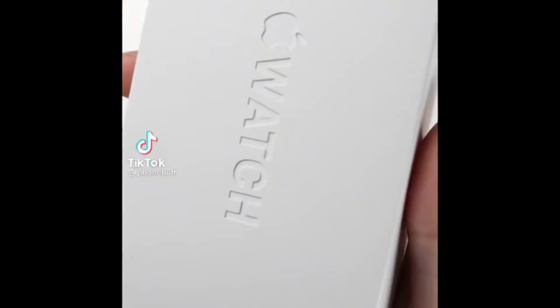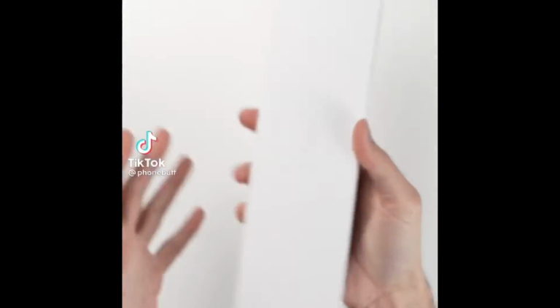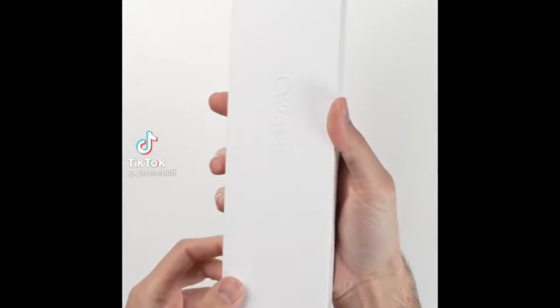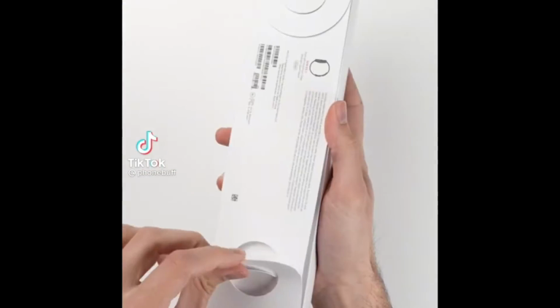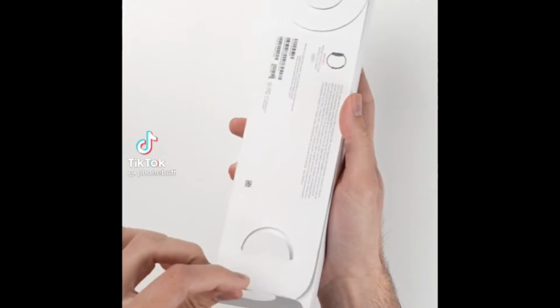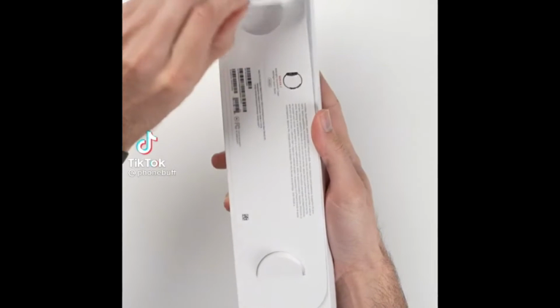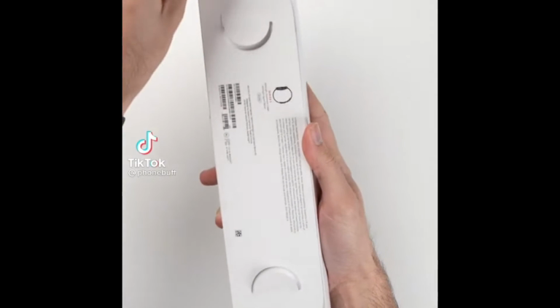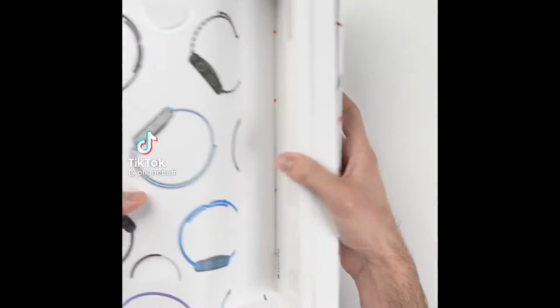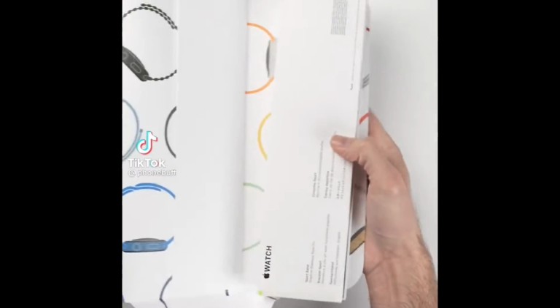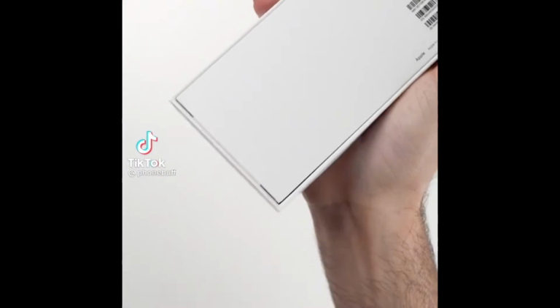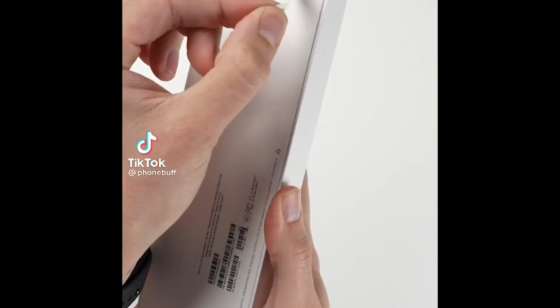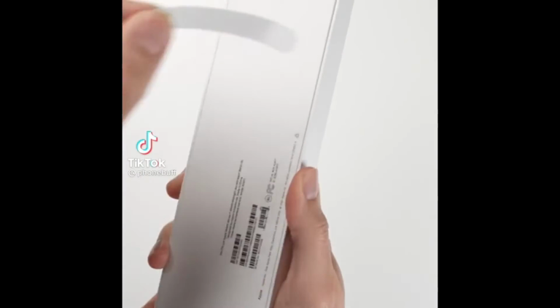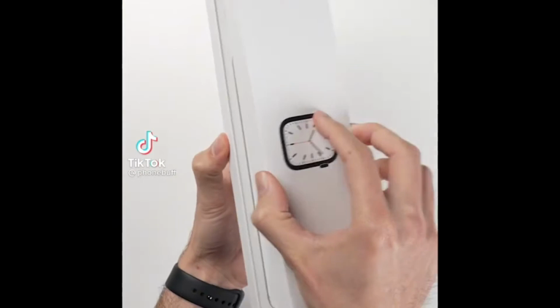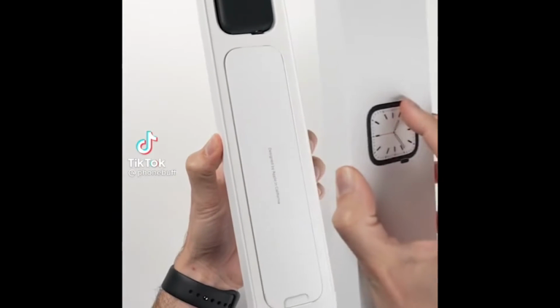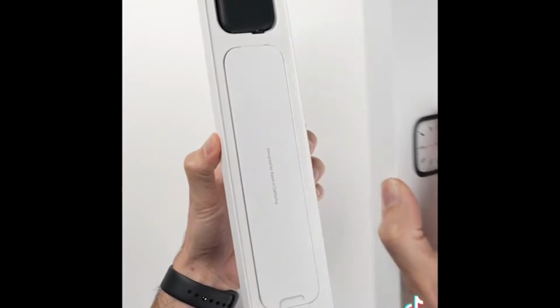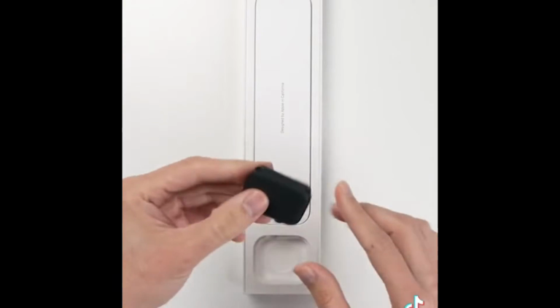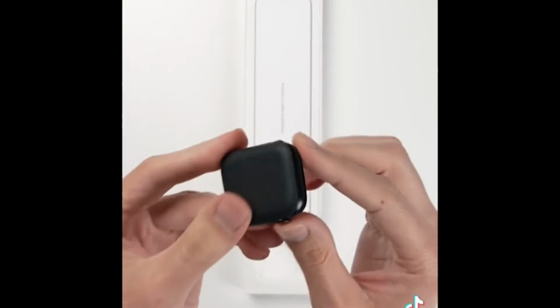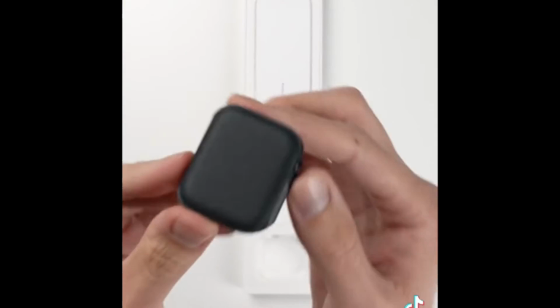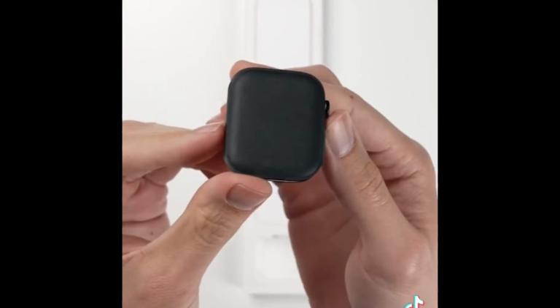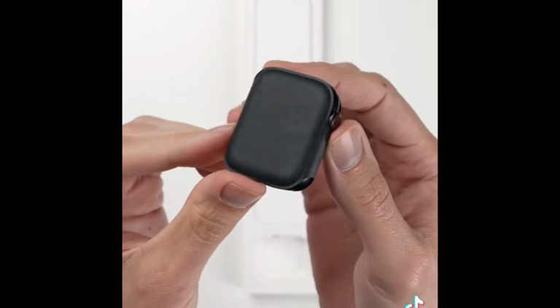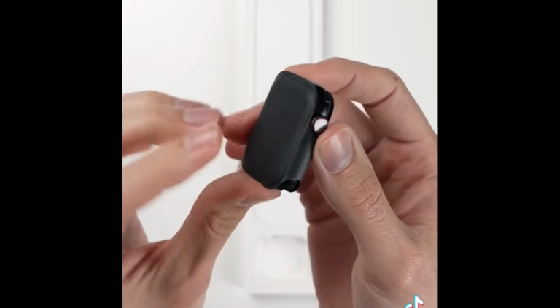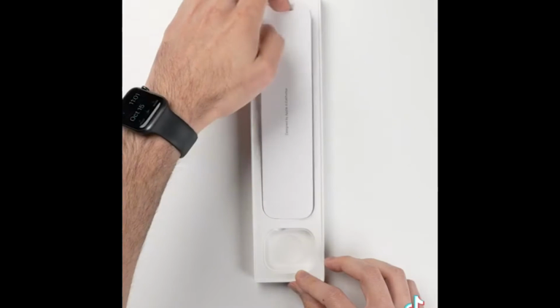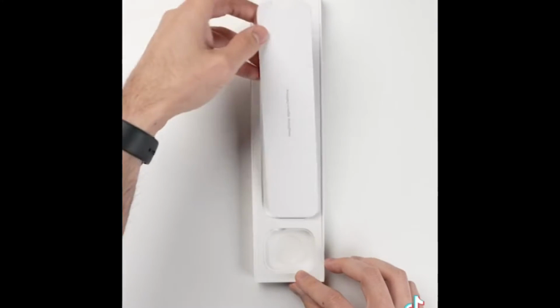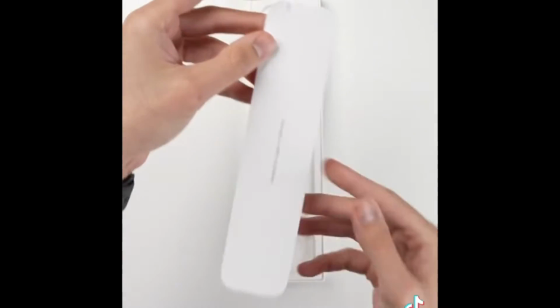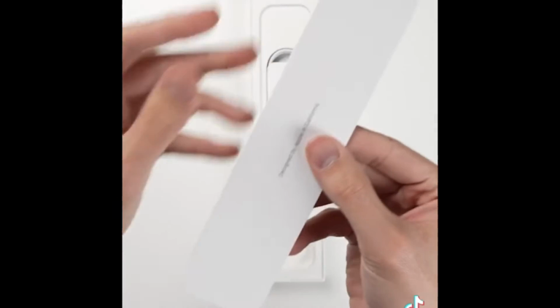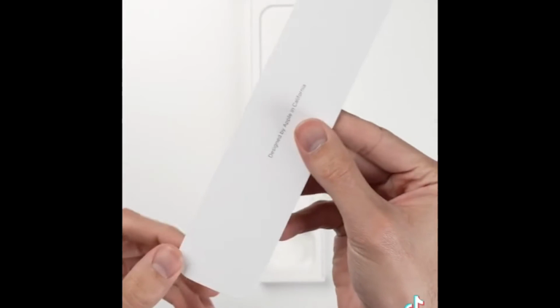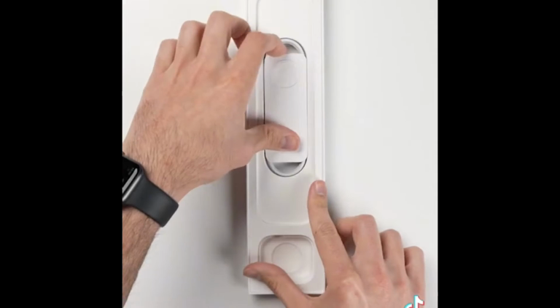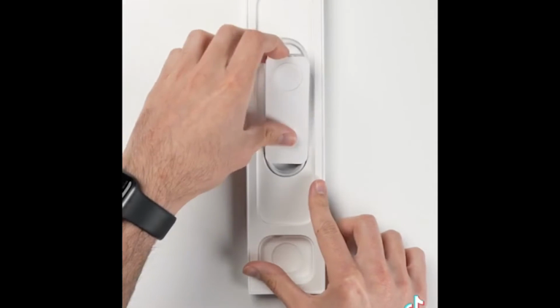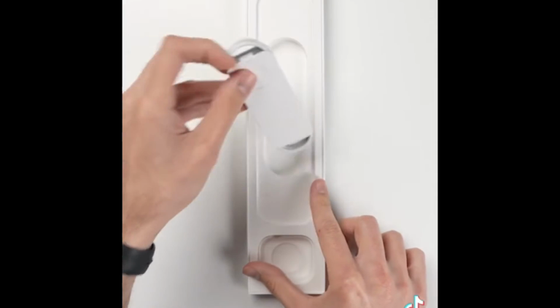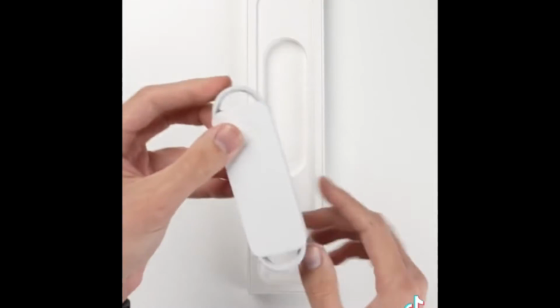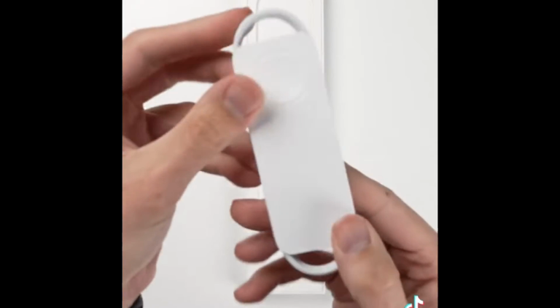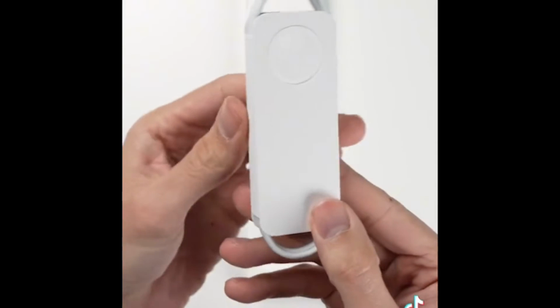This is the Apple Watch Series 7. We'll go ahead and open up the main box first where you get the Apple Watch, which we'll take a closer look at in a second. You have your typical documentation and paperwork, and then finally there's the all-new charger.